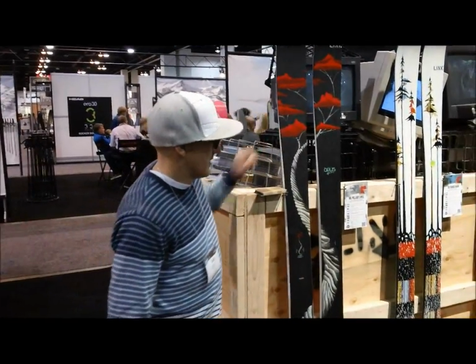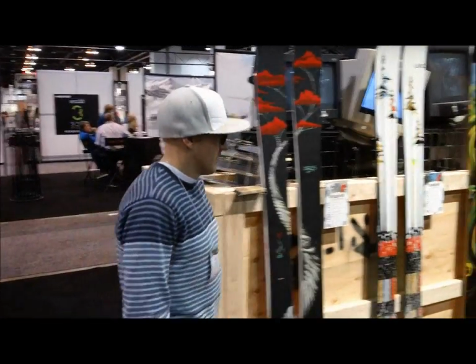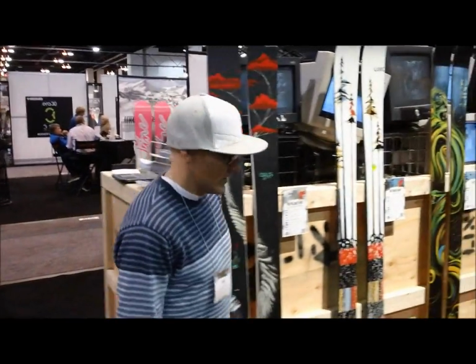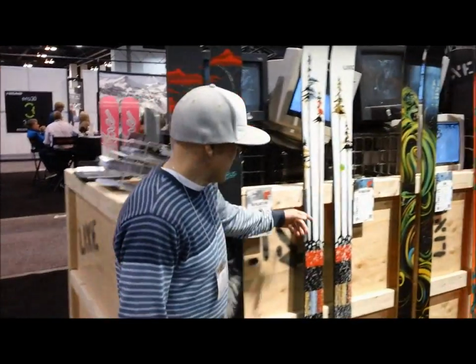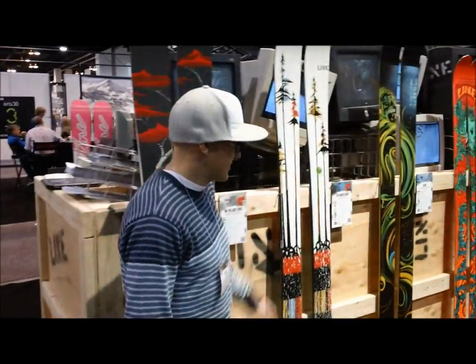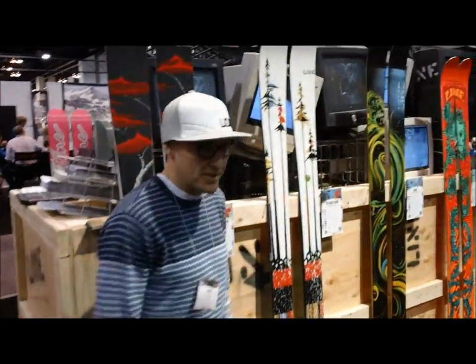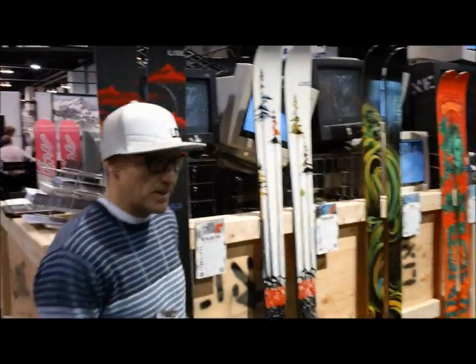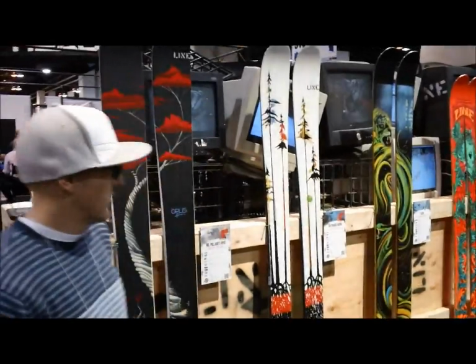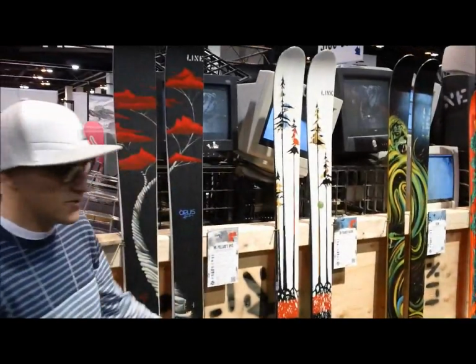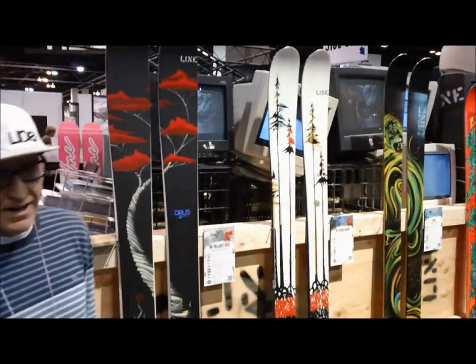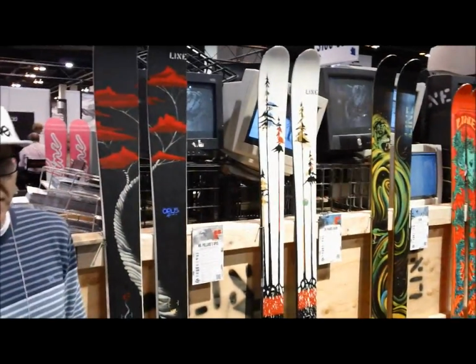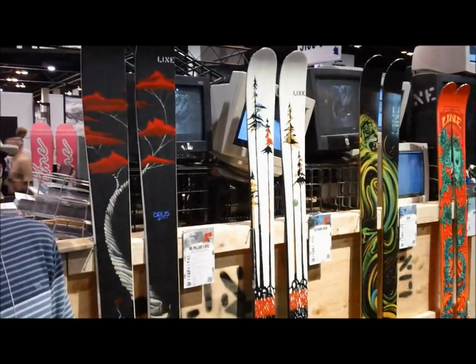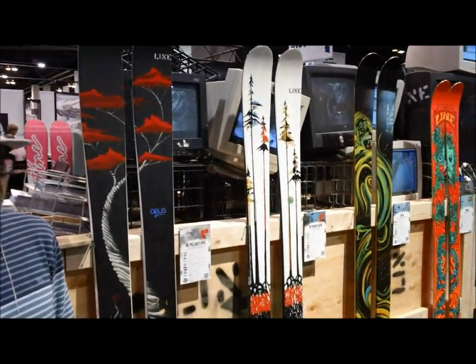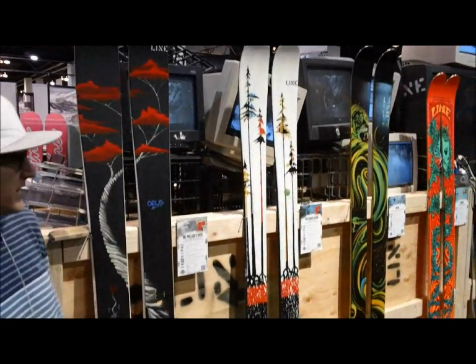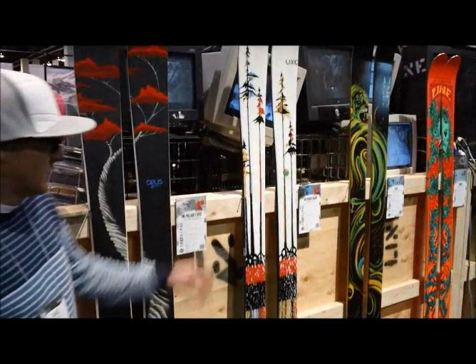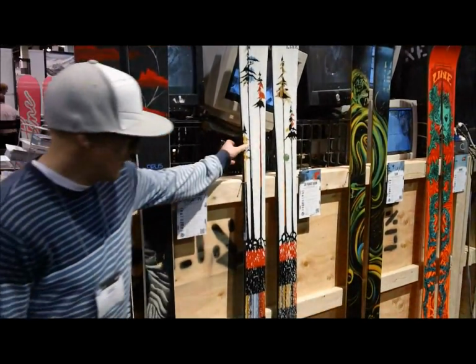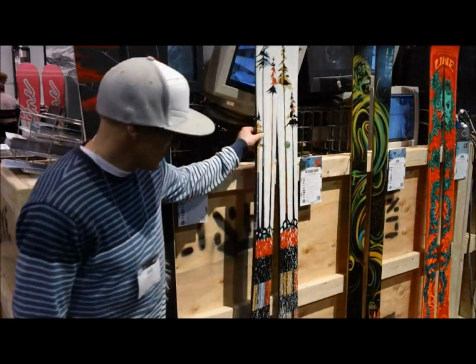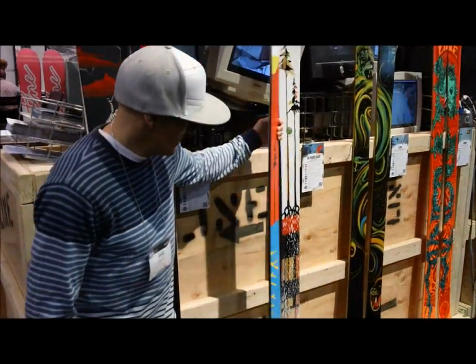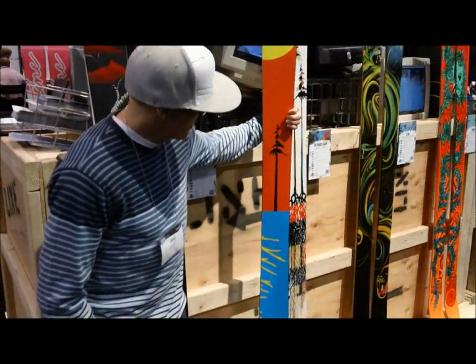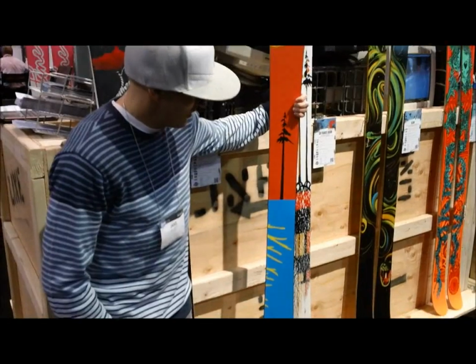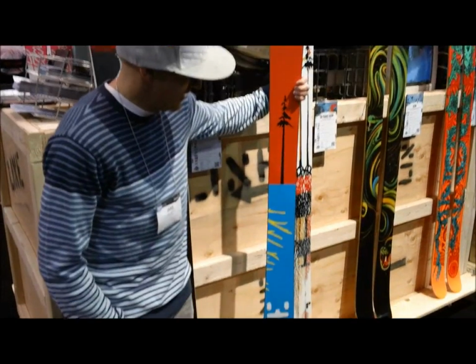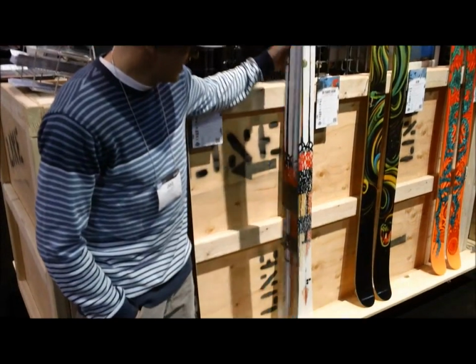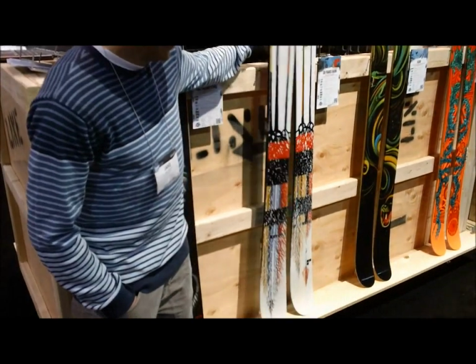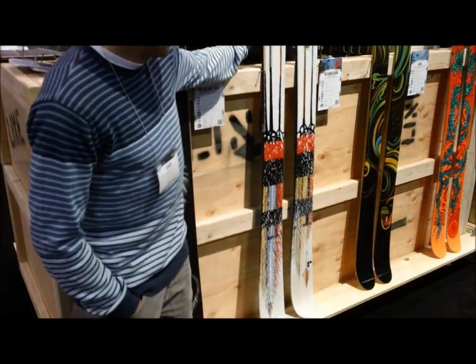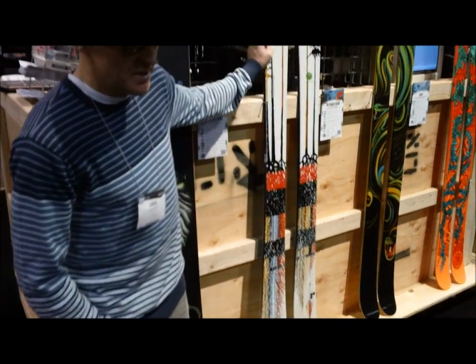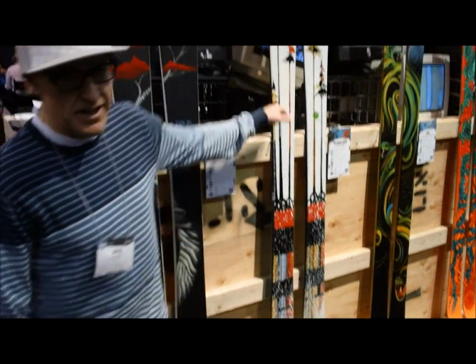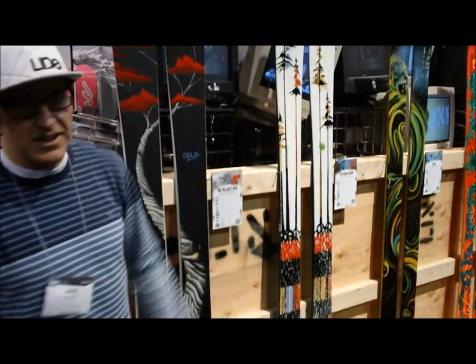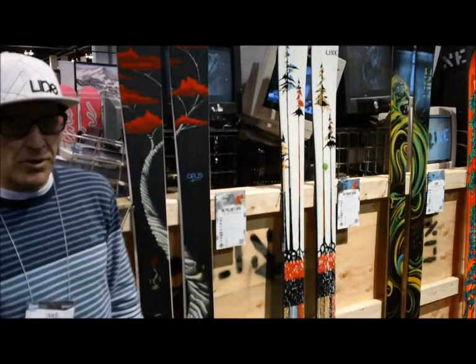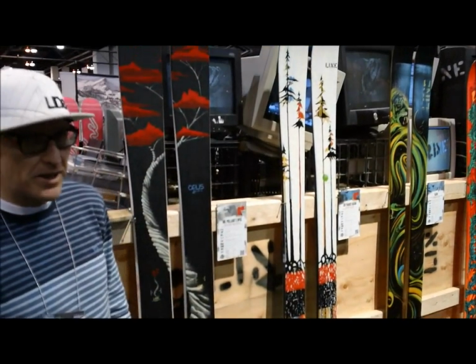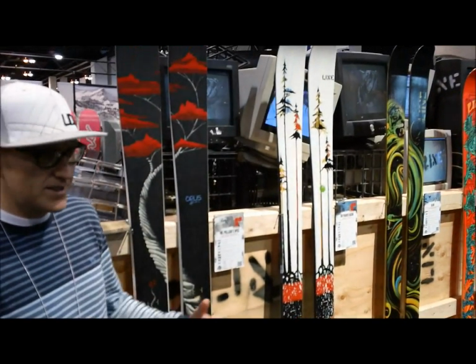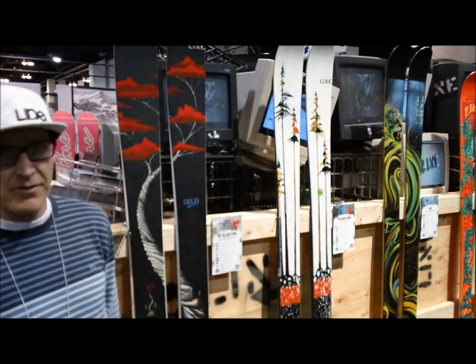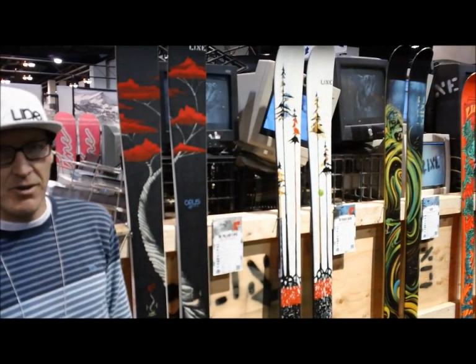This is our Francis Bacon. It also comes back unchanged, just graphically updated. This could be an everyday ski — it's a 108 waist. You can ski it everywhere you want.